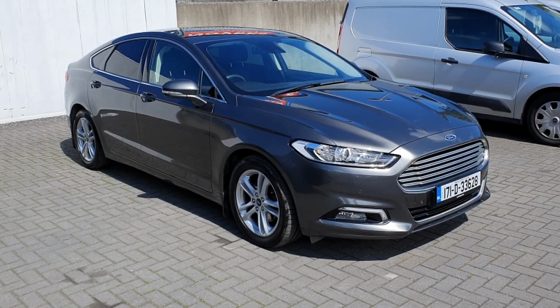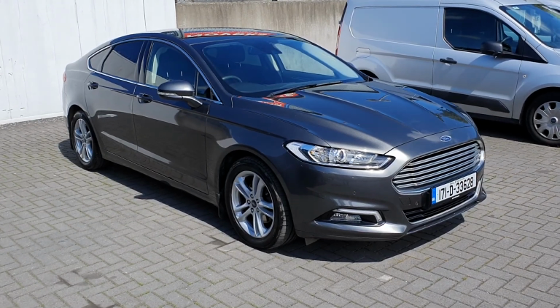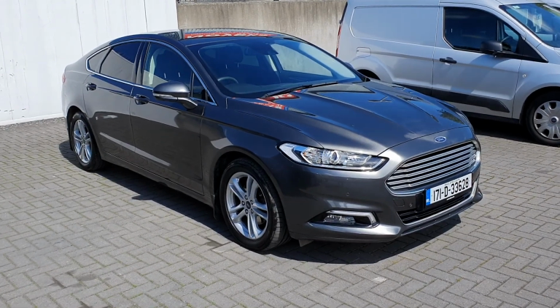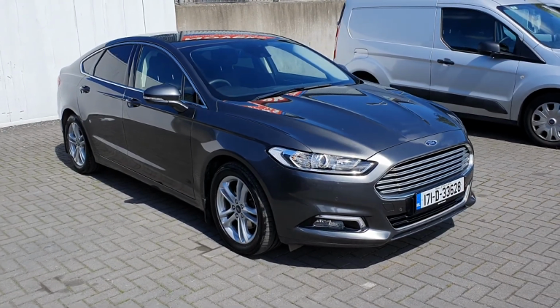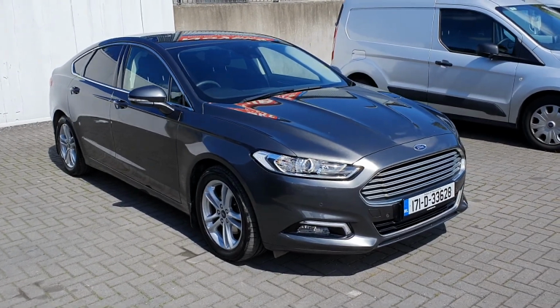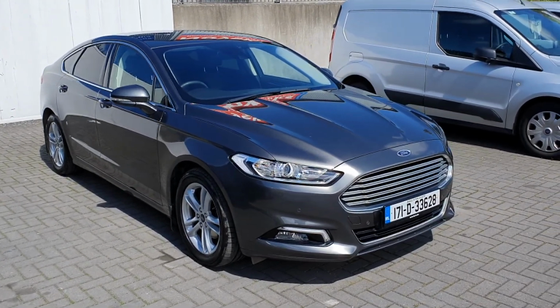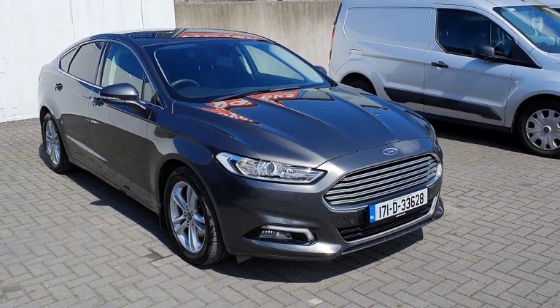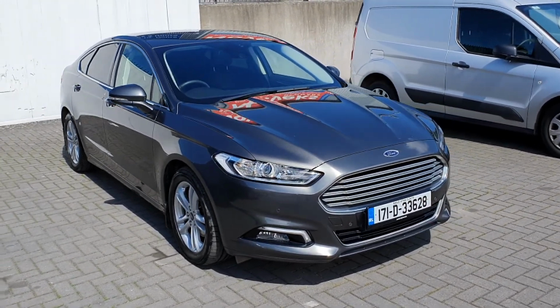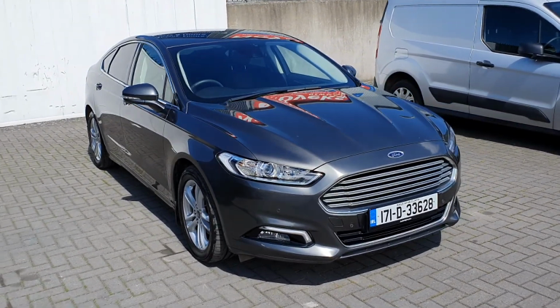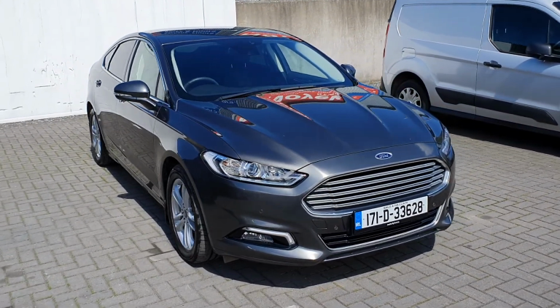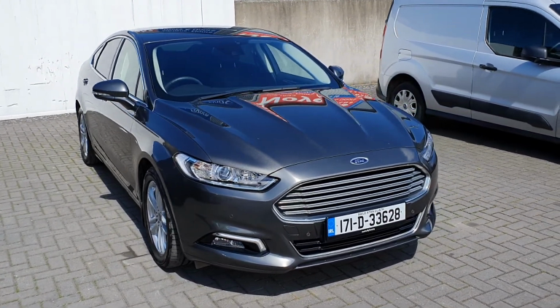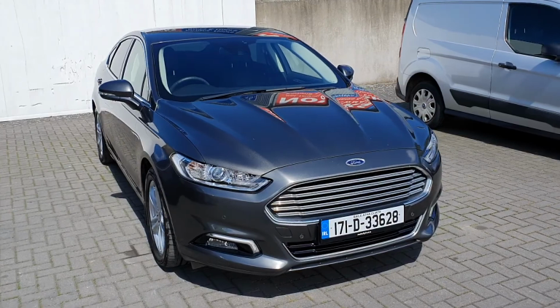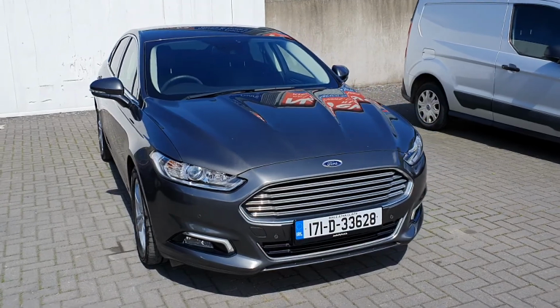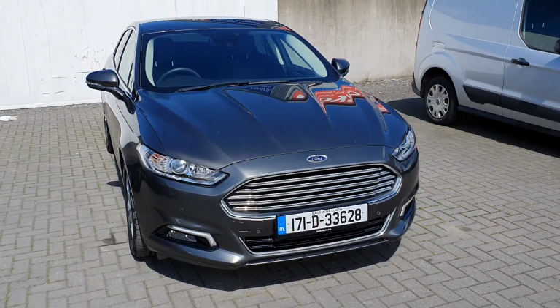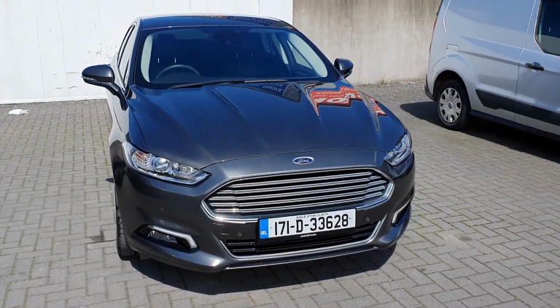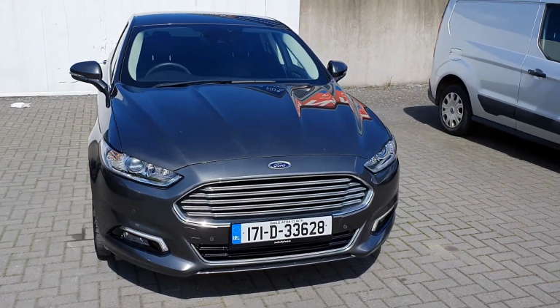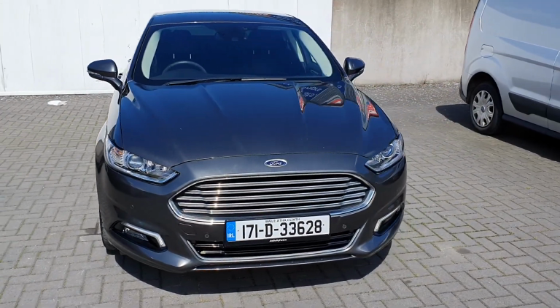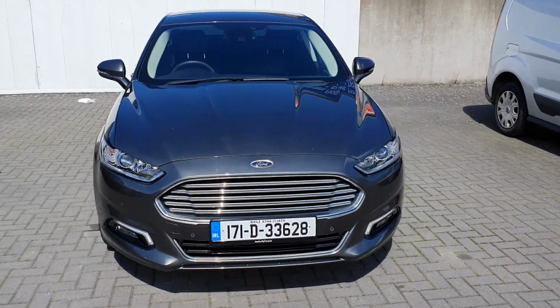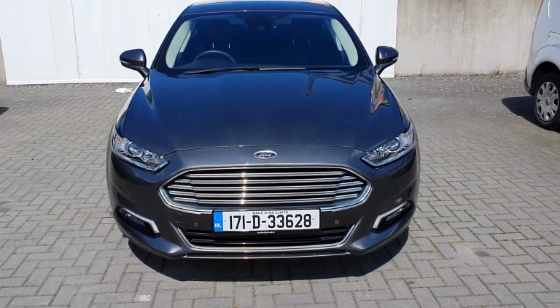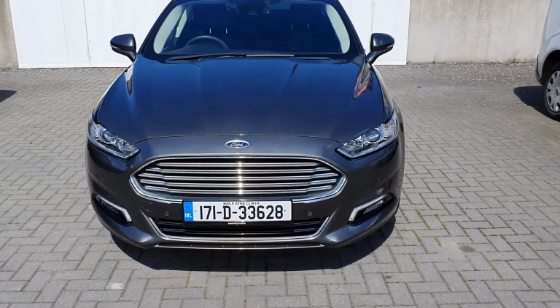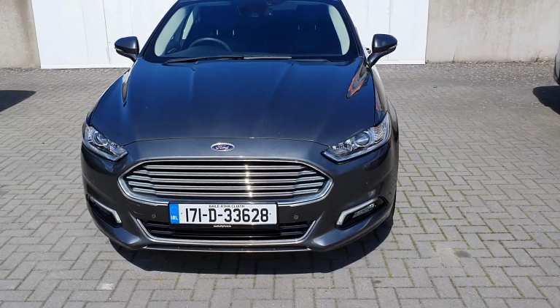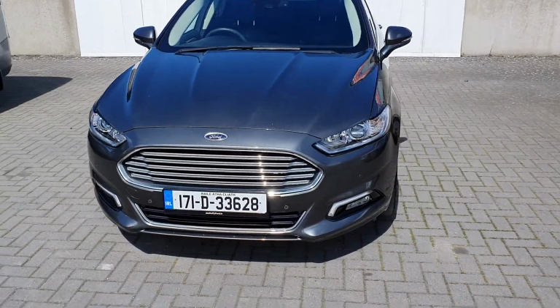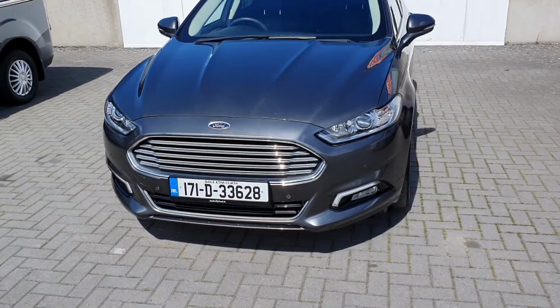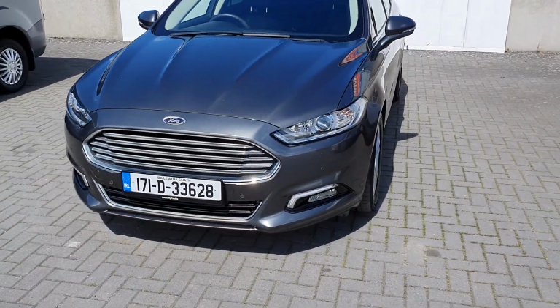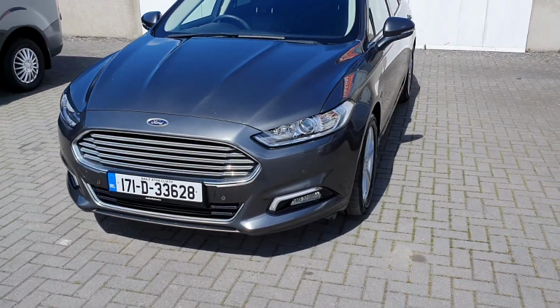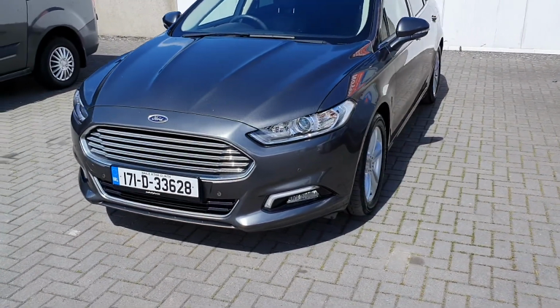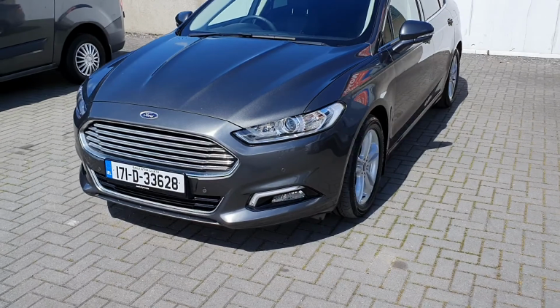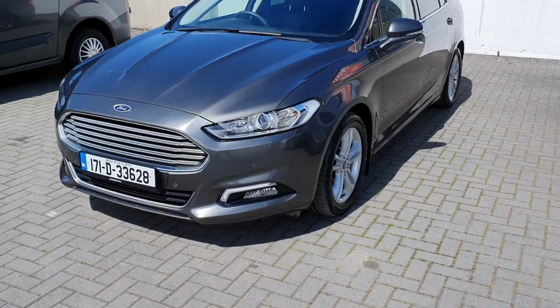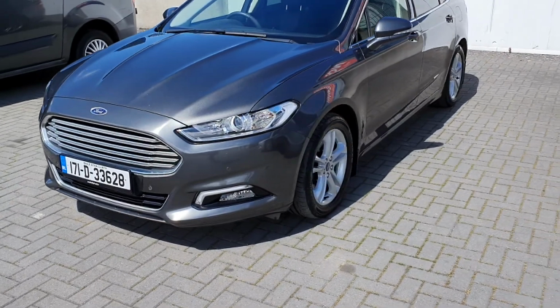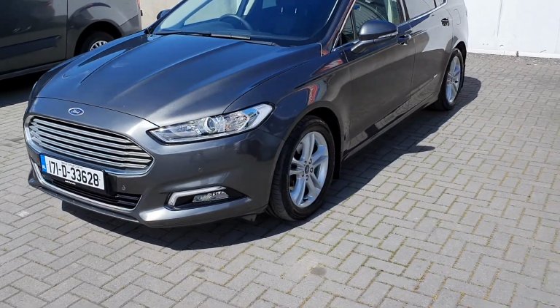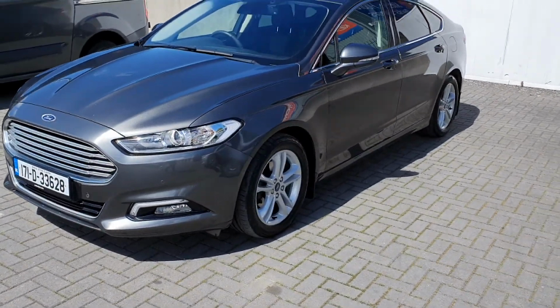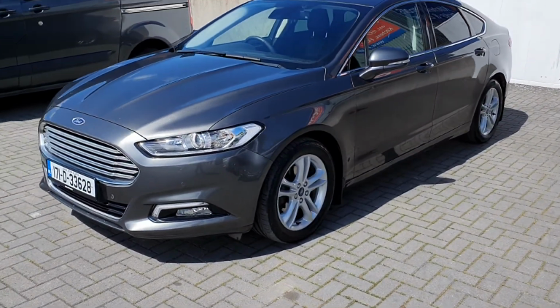Hello, Peter here from Joe Defuse Ford. Today I'm presenting to you this 2017 Ford Mondeo Titanium. This vehicle is a 2.0L diesel, 6-speed manual, finished in magnetic grey.